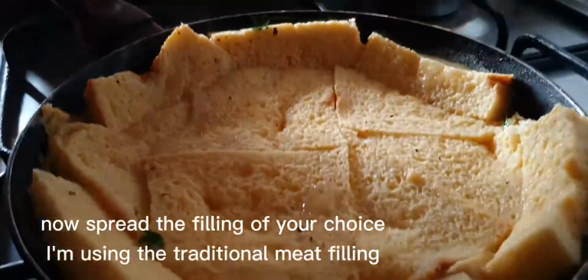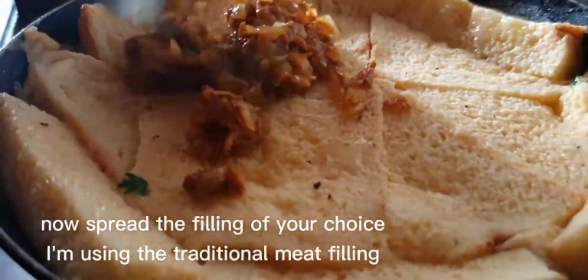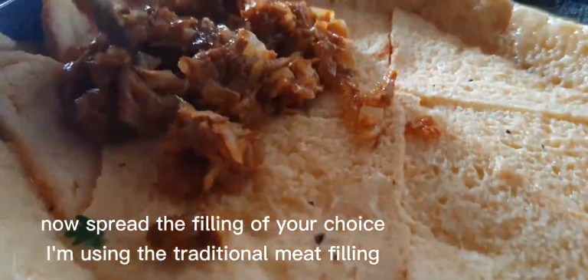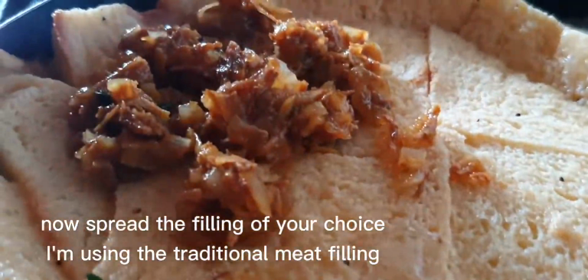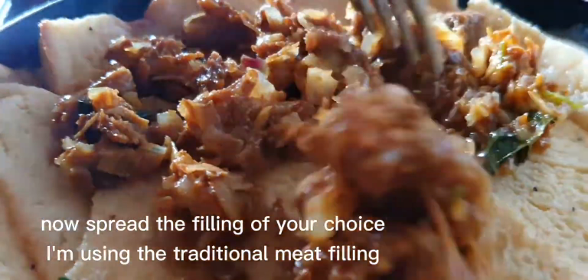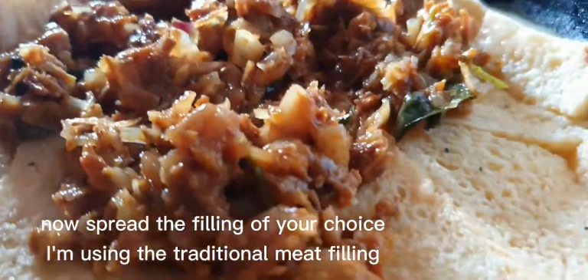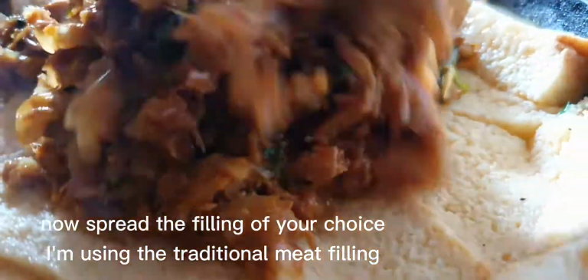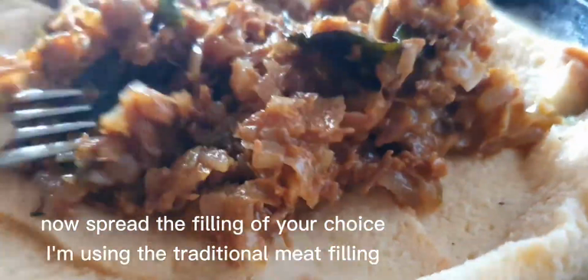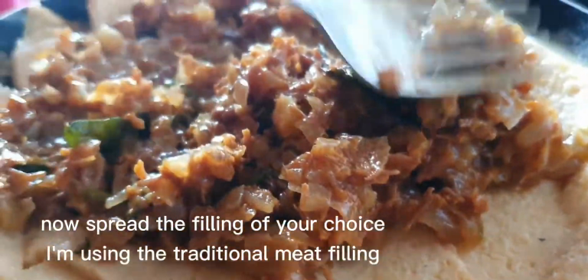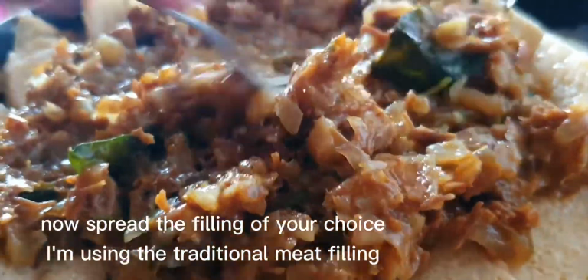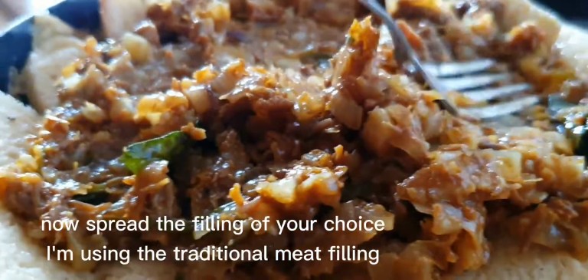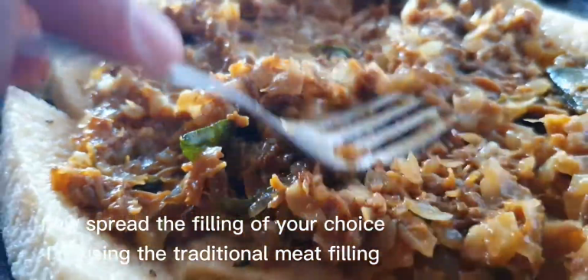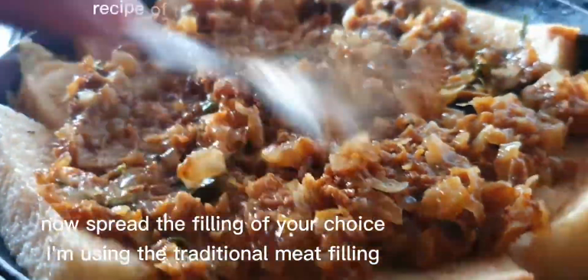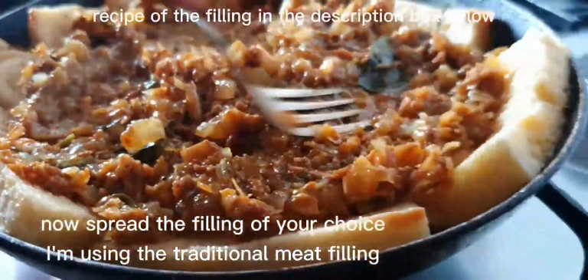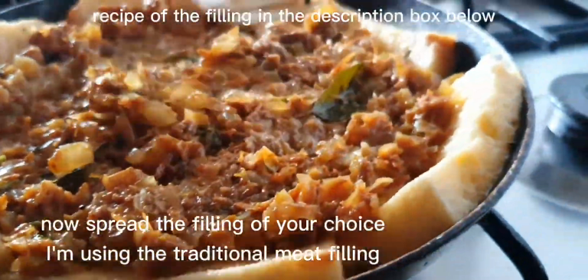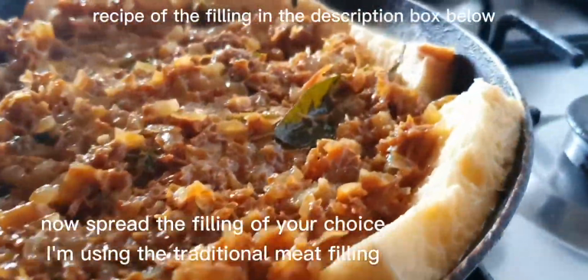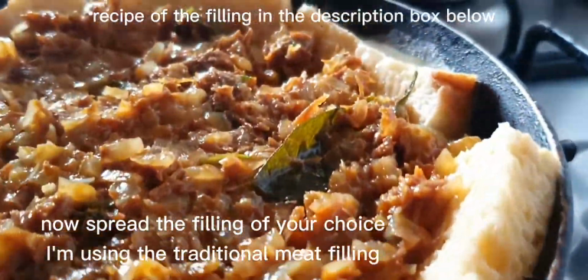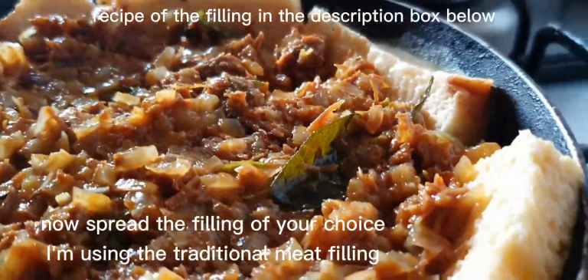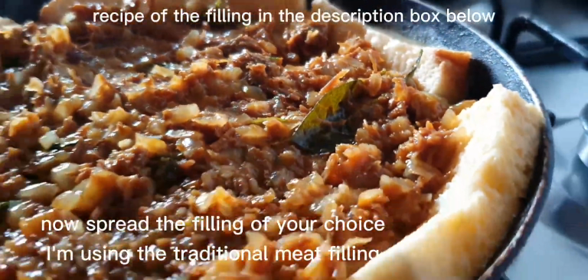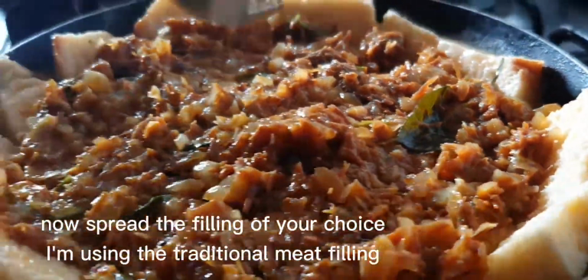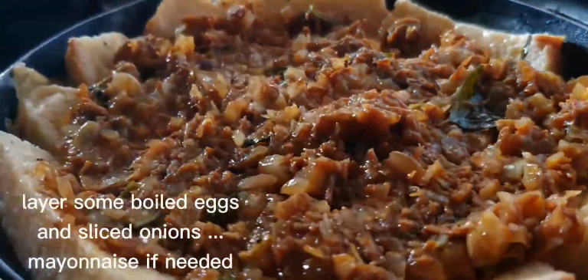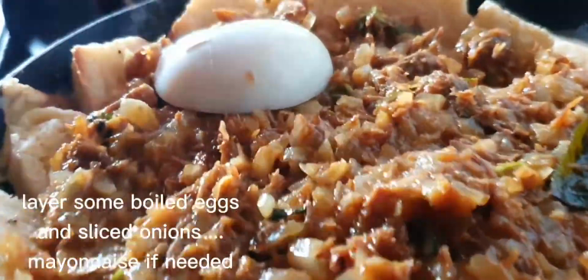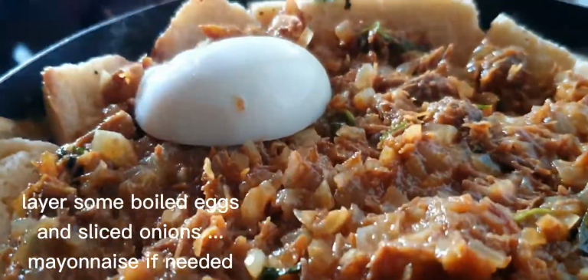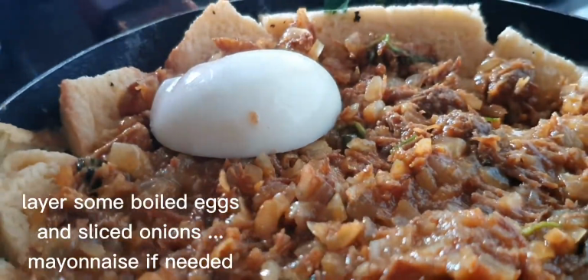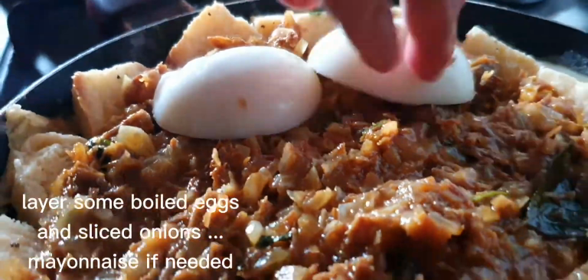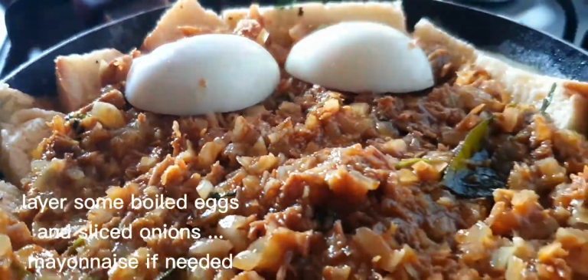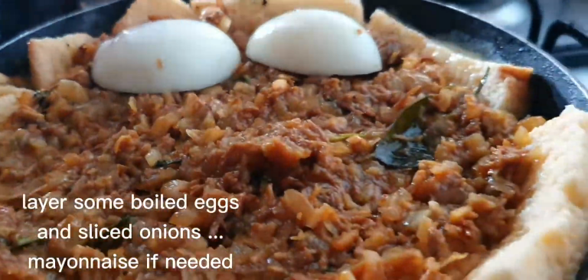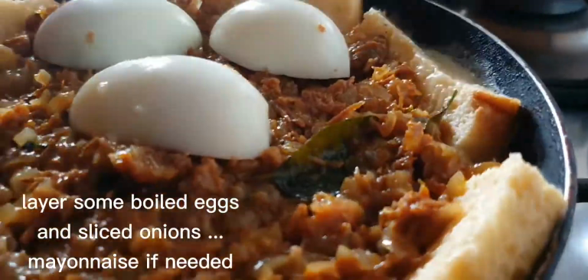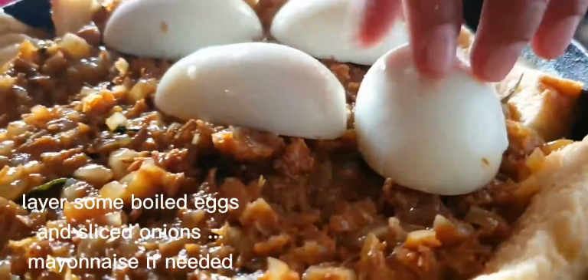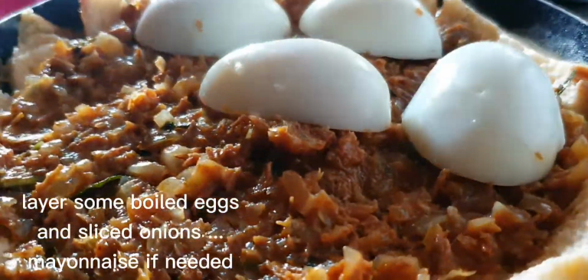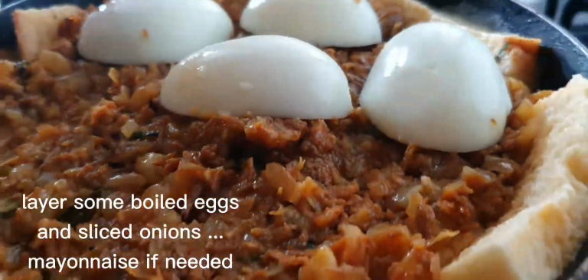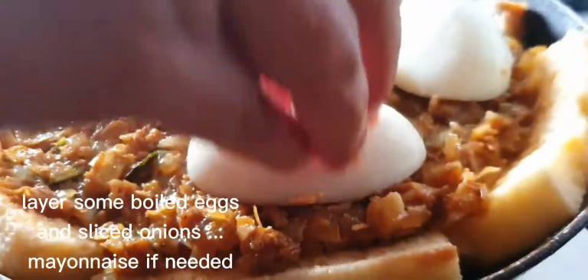Now spread the filling of your choice — using the traditional meat filling. Layer some boiled eggs and sliced onions, and mayonnaise if needed.